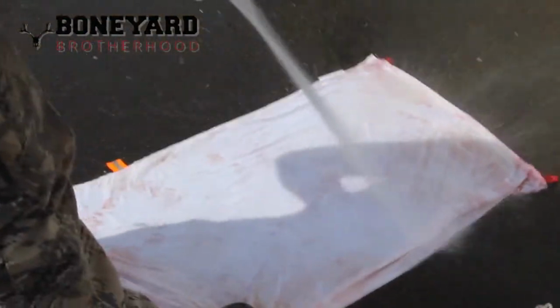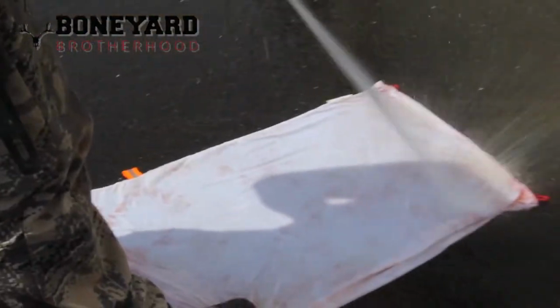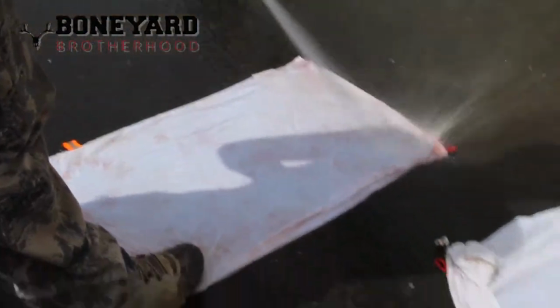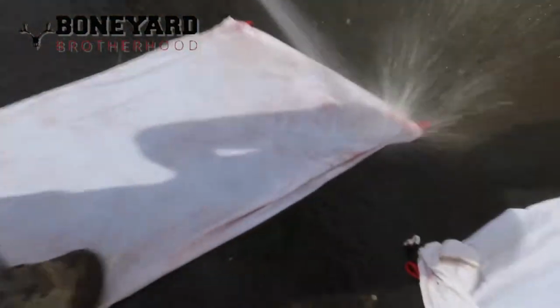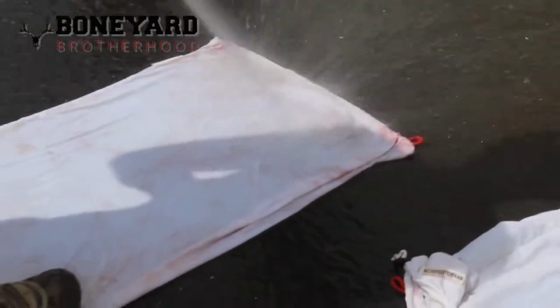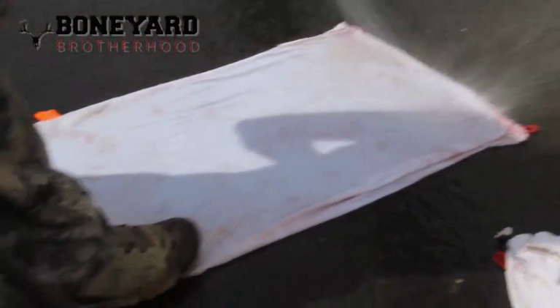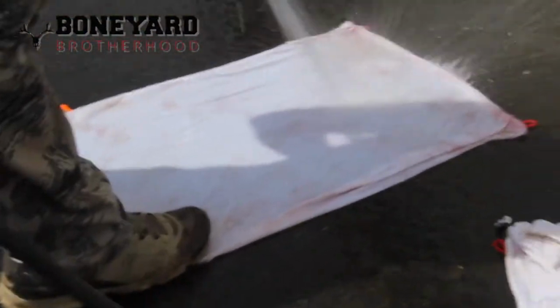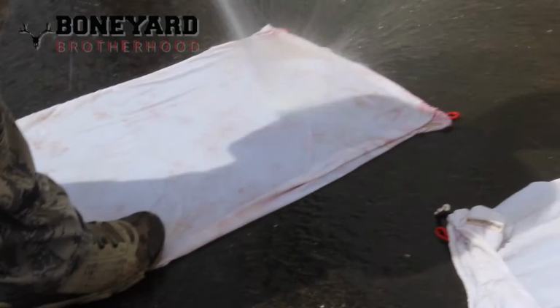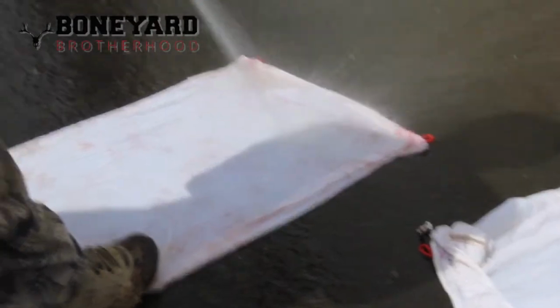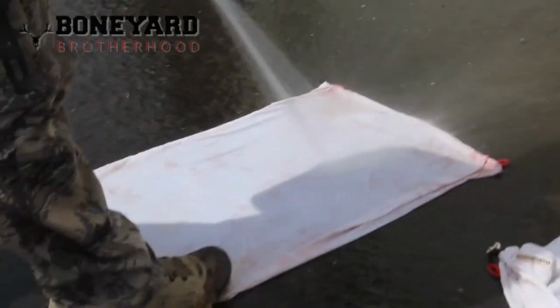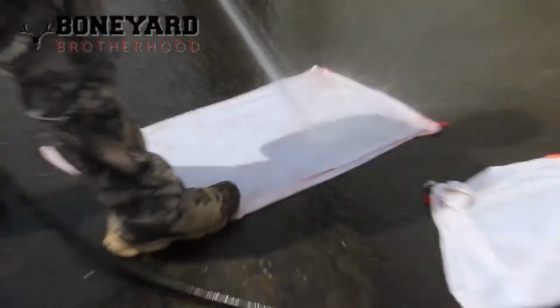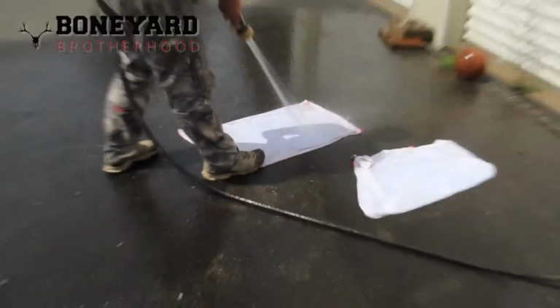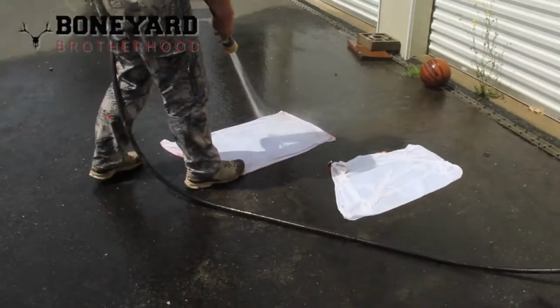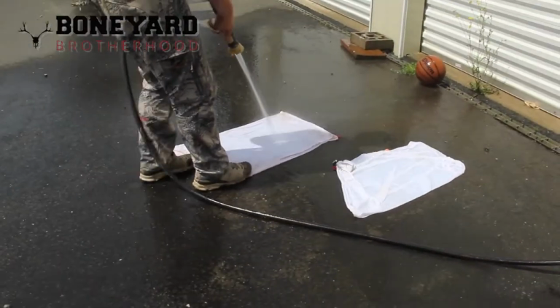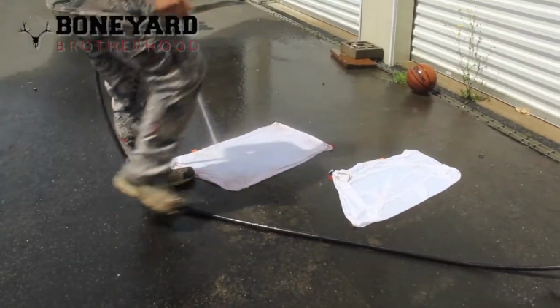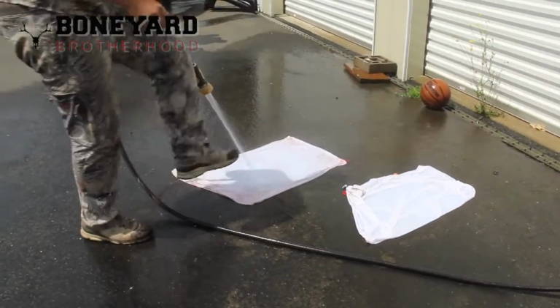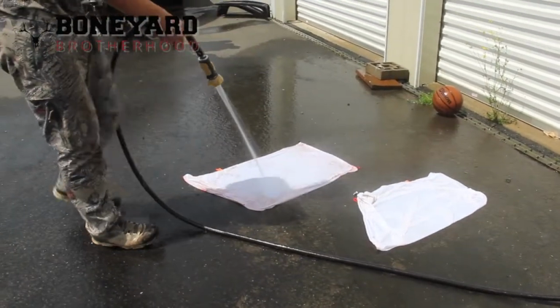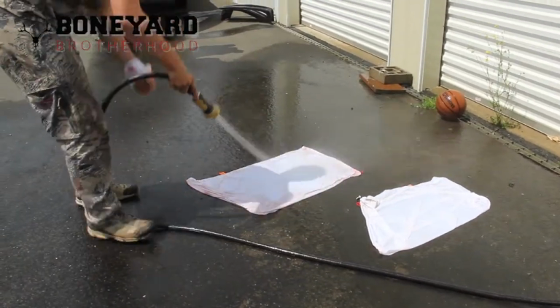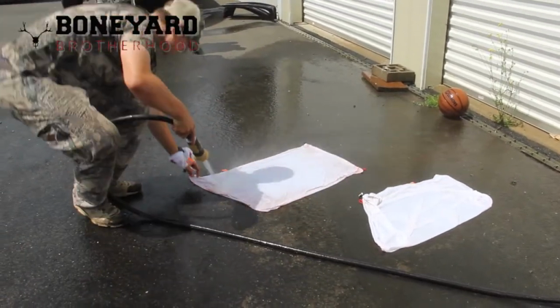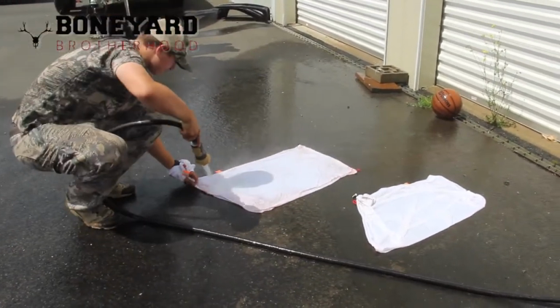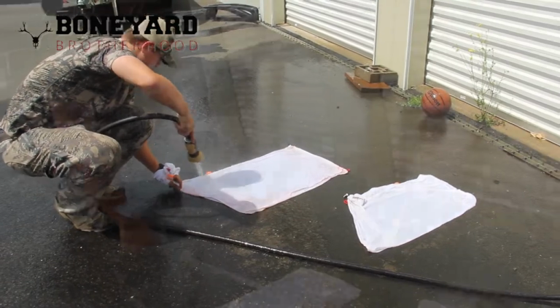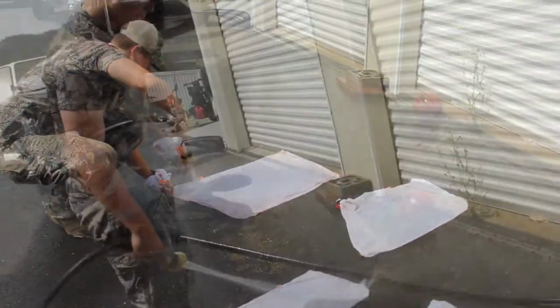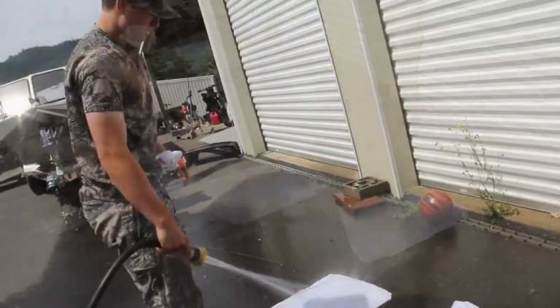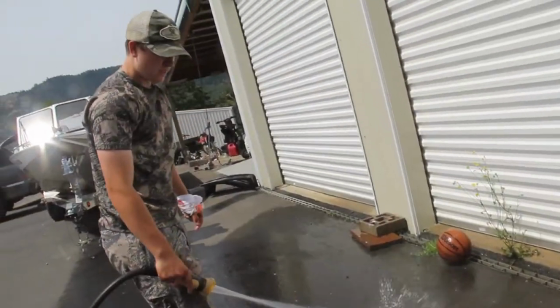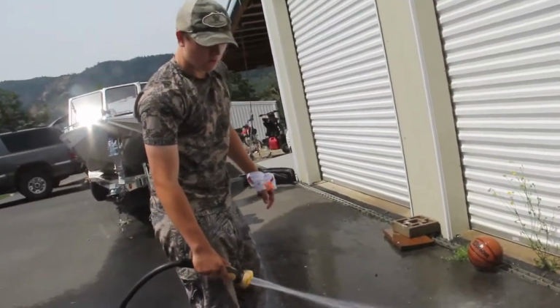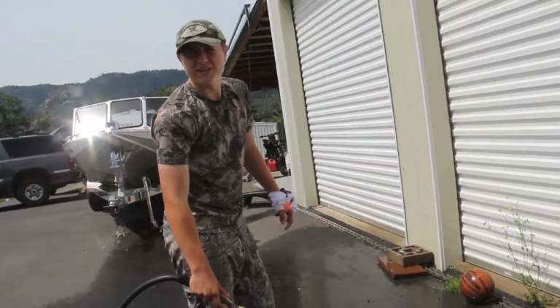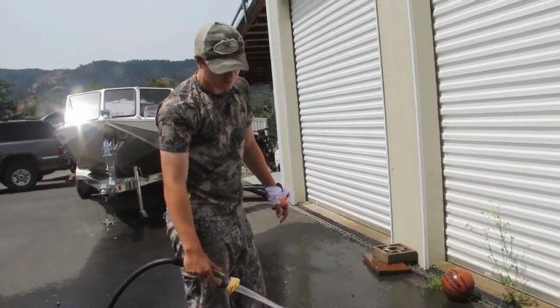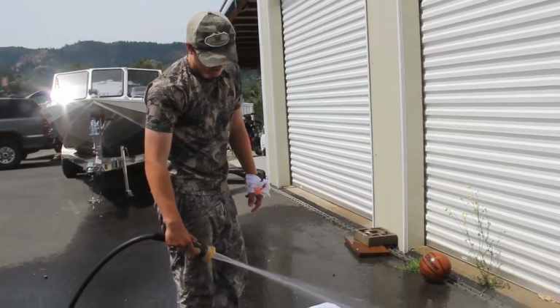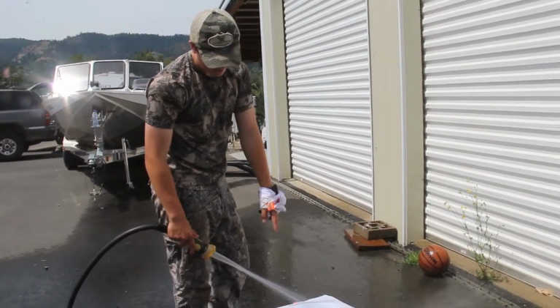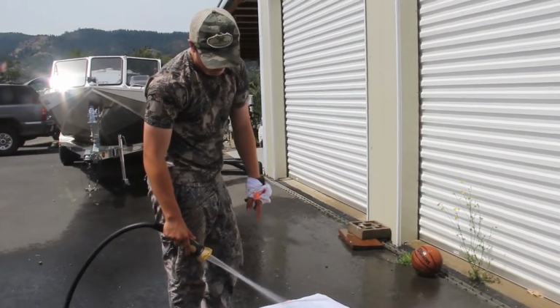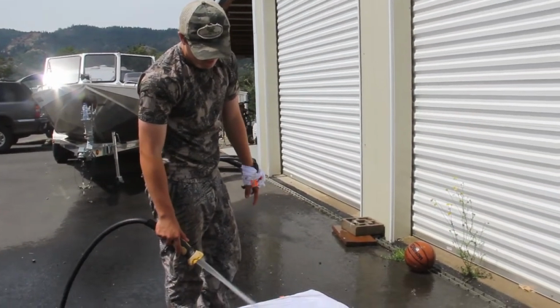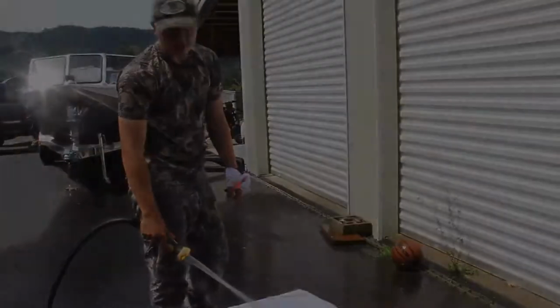As you can see, after even a little bit of pressure on it, it's cleaned off. The website for these bags is BigGameBags.com.